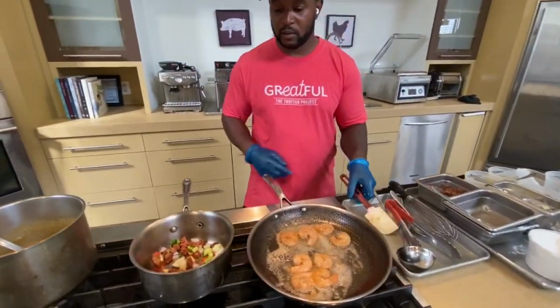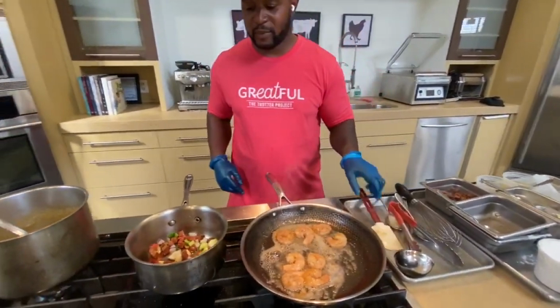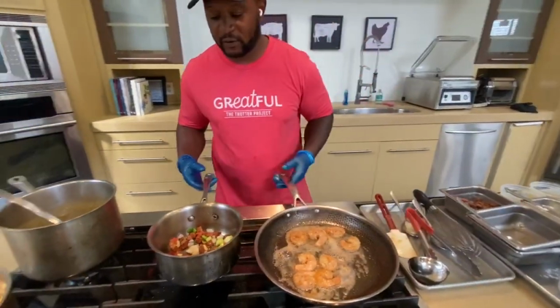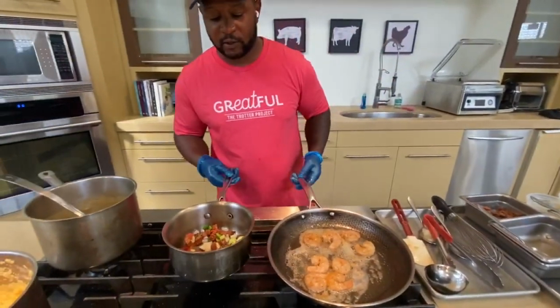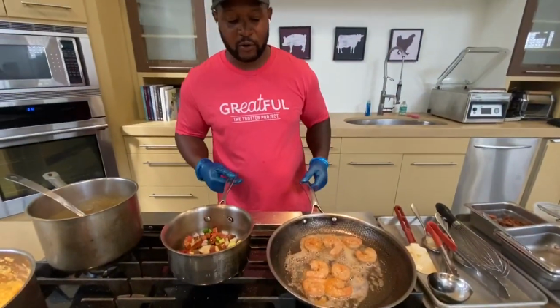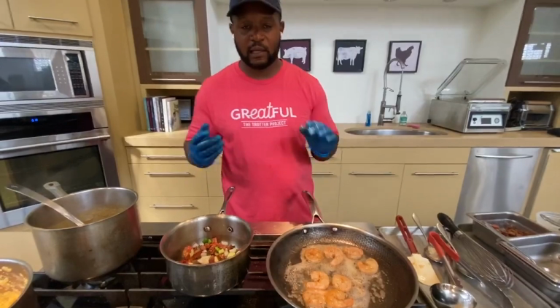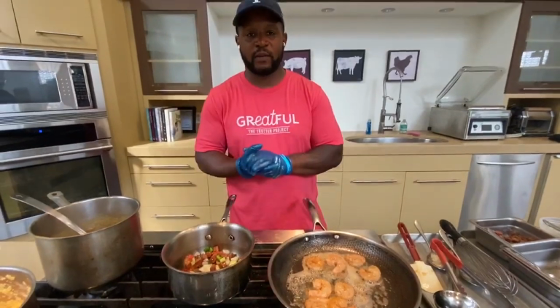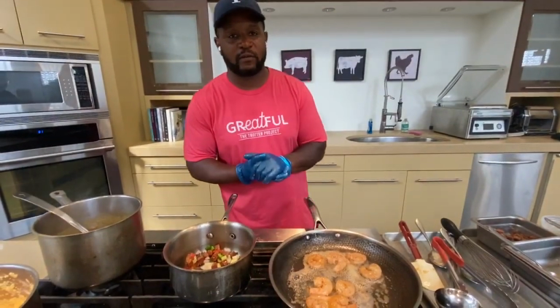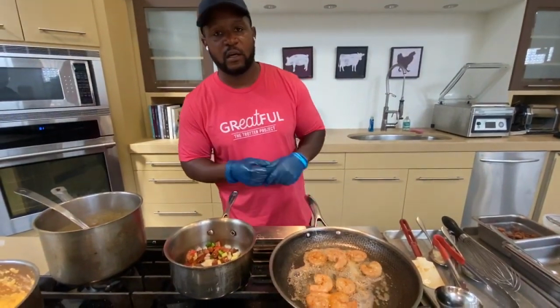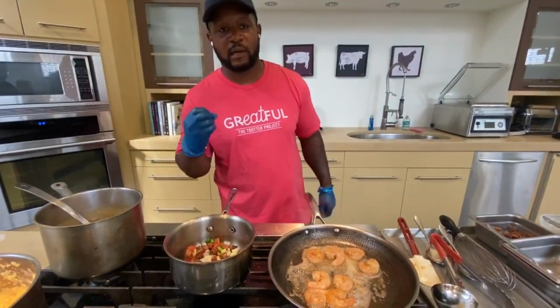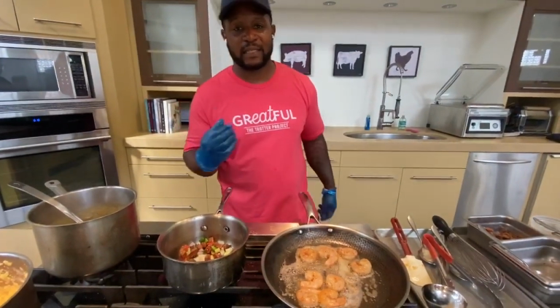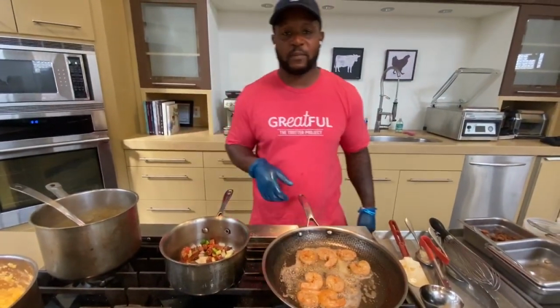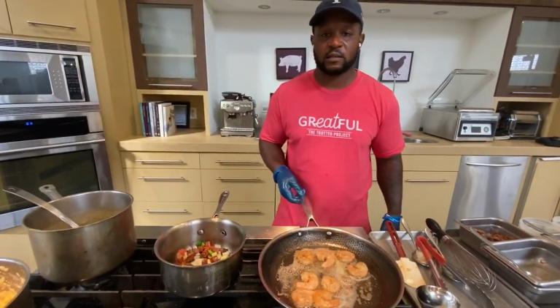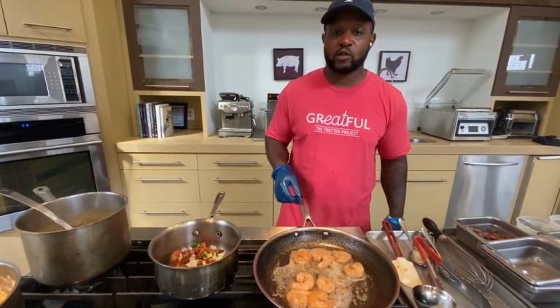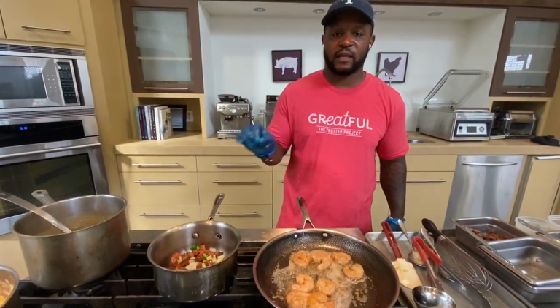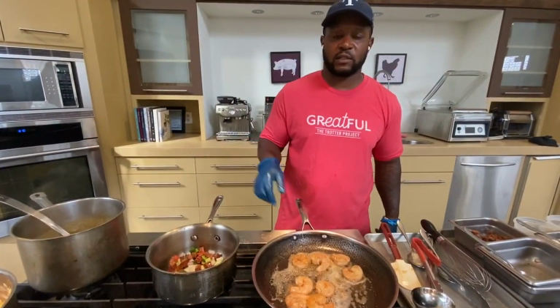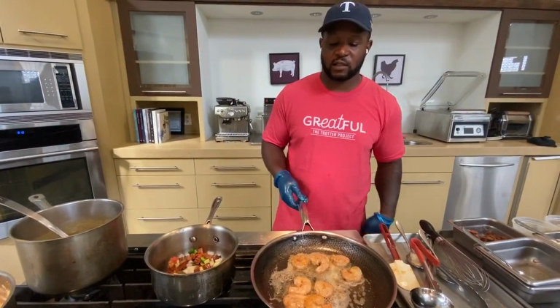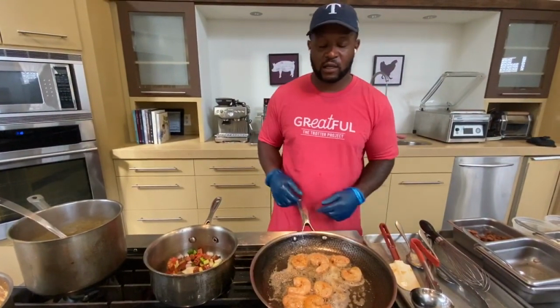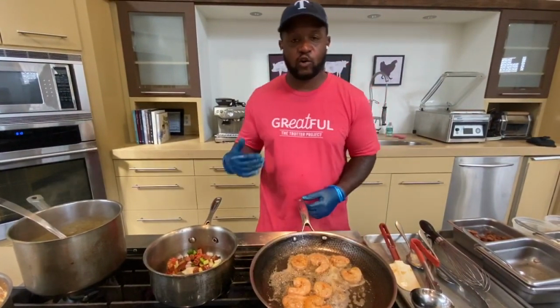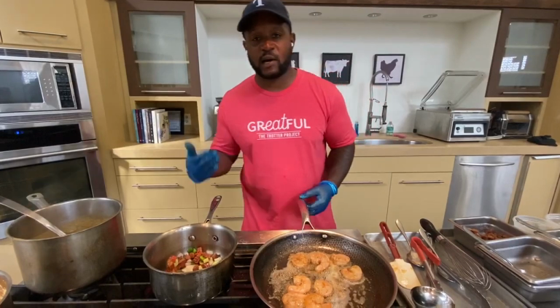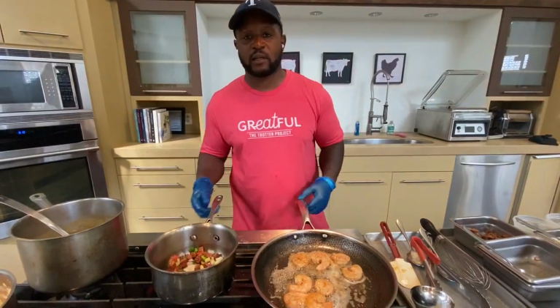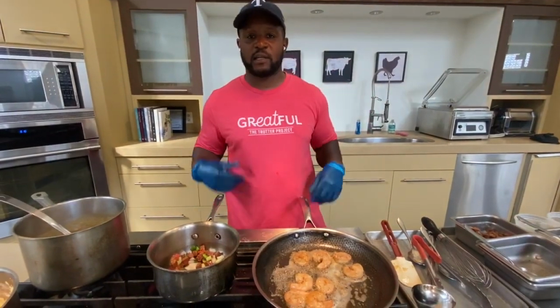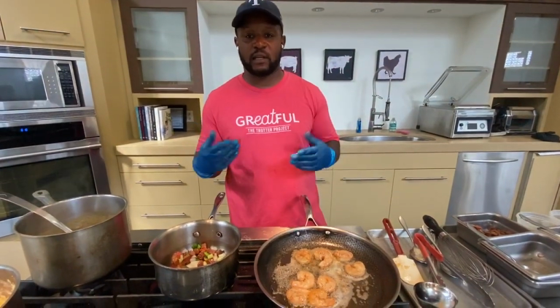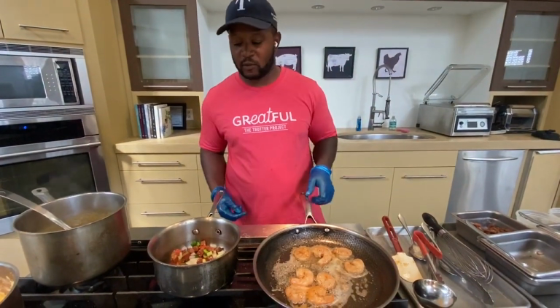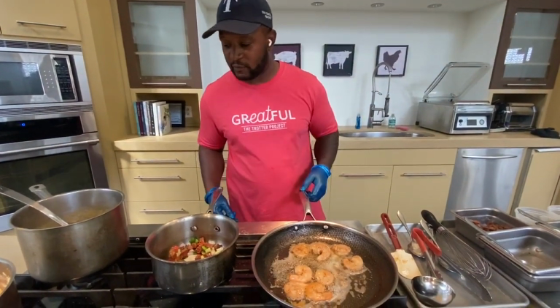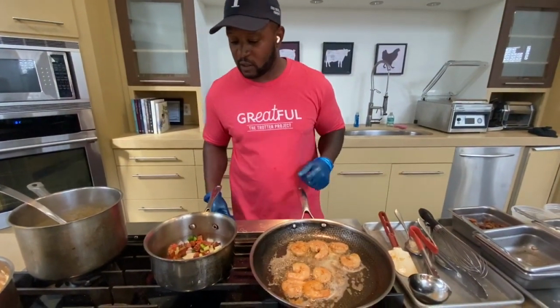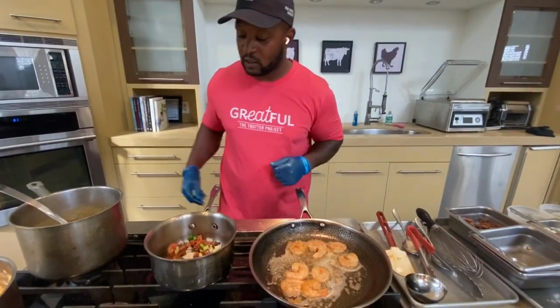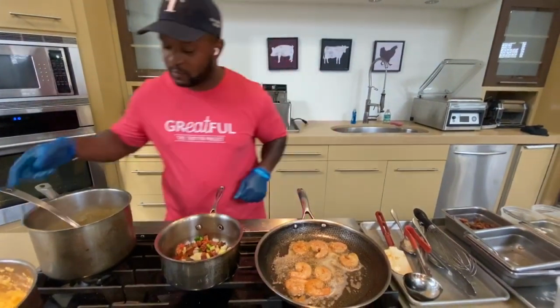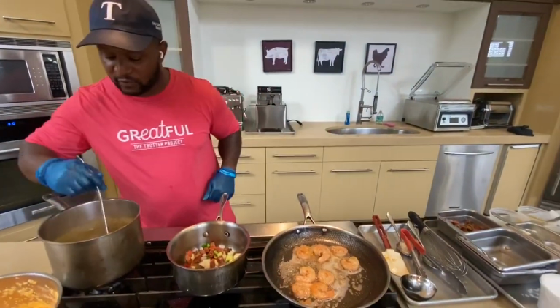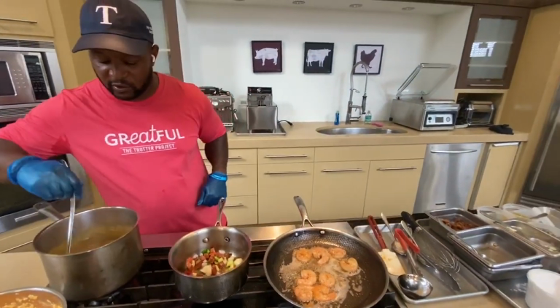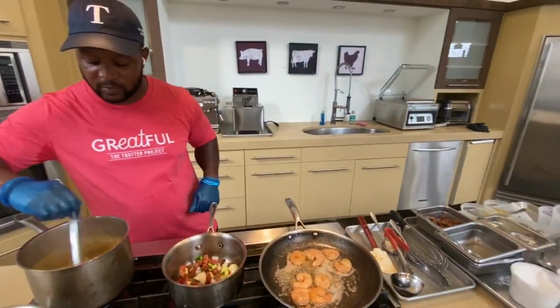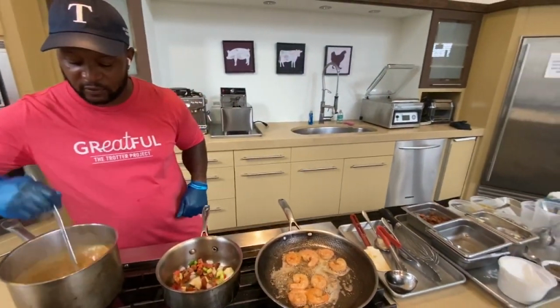One of my favorite things about shrimp and grits — I love the flavor of it. It's a nice spice pour from the andouille sausage. It's homey, it's comforting. It's everything that'll make you really feel good if you enjoy a nice bowl of food.